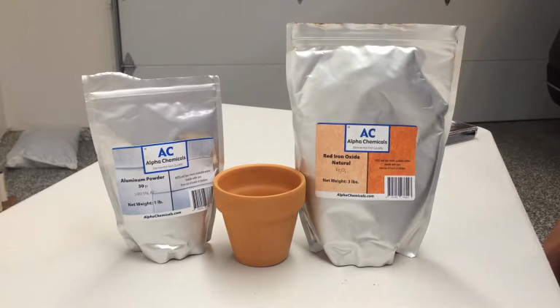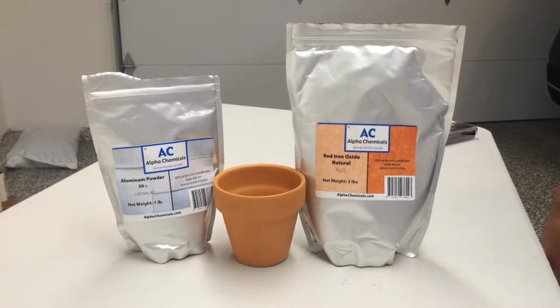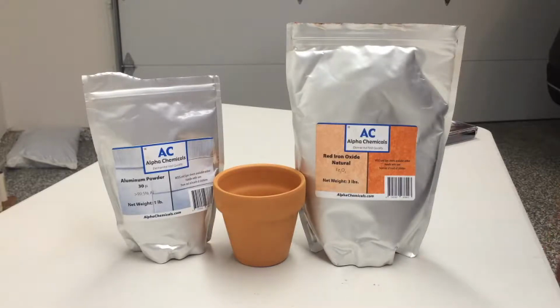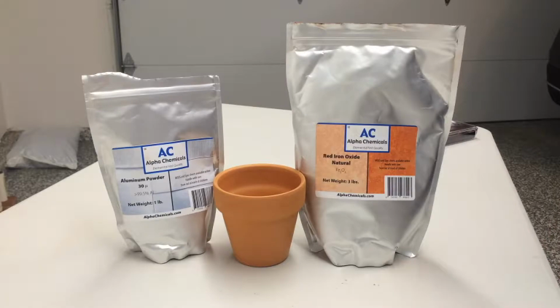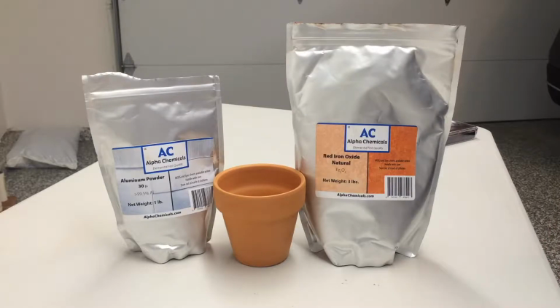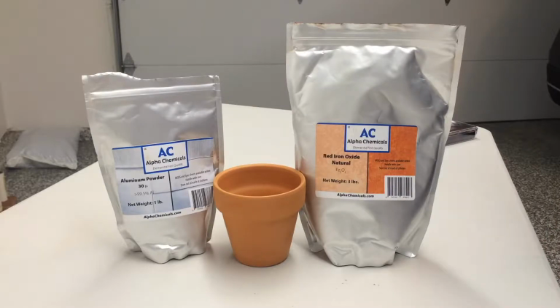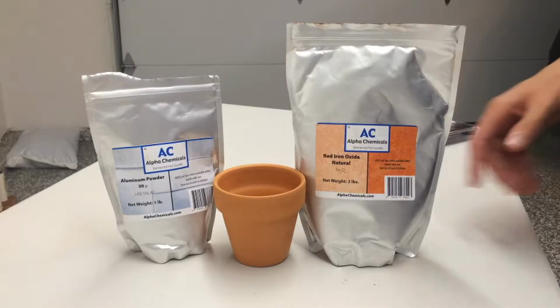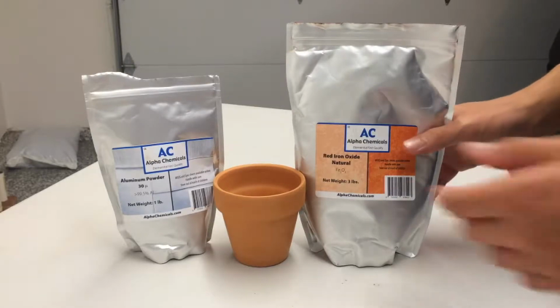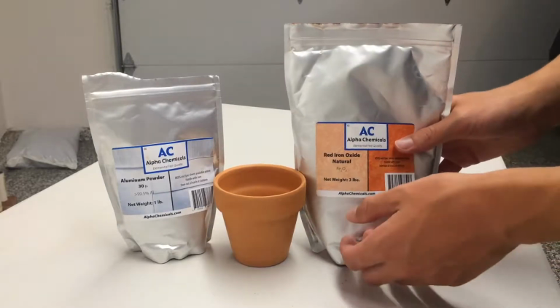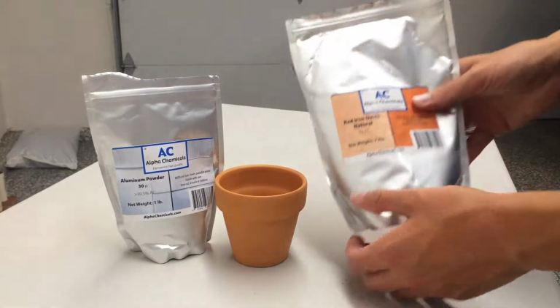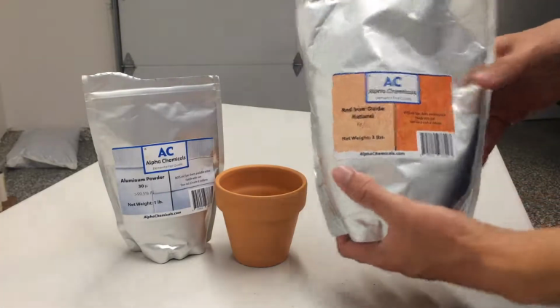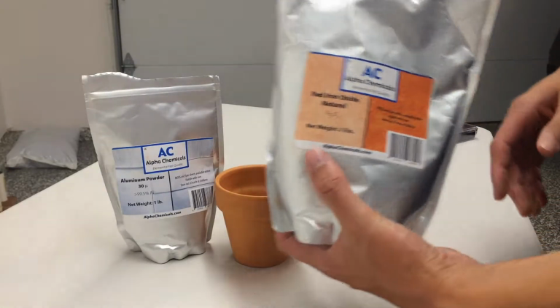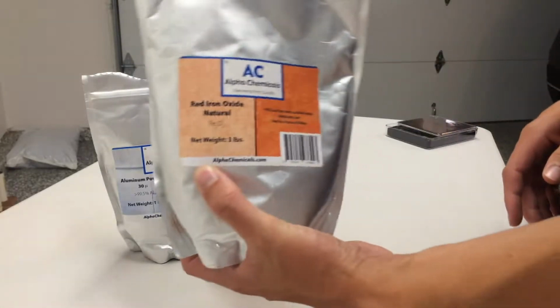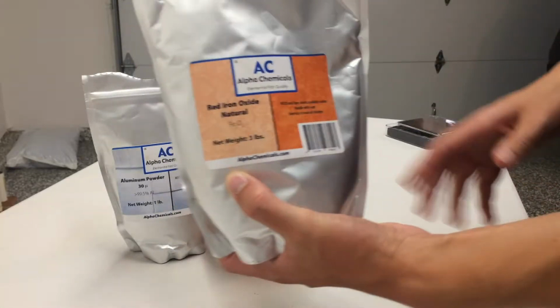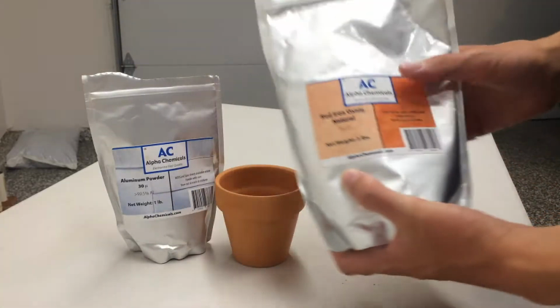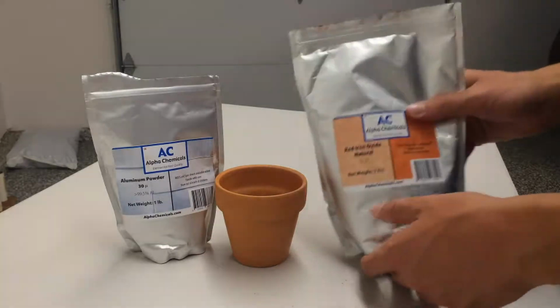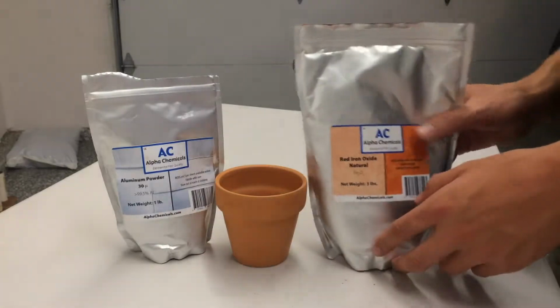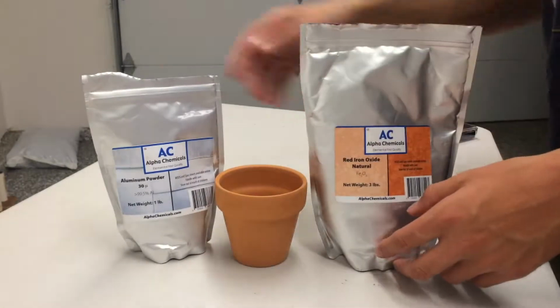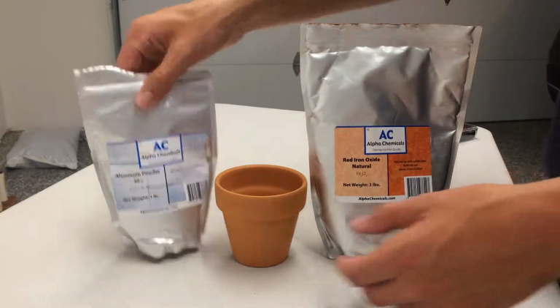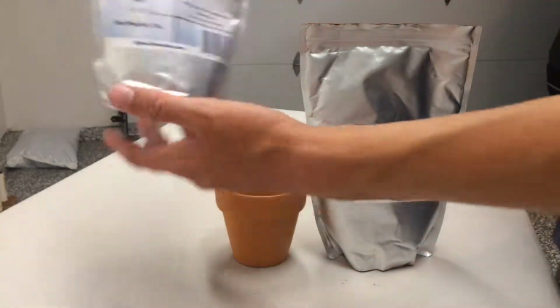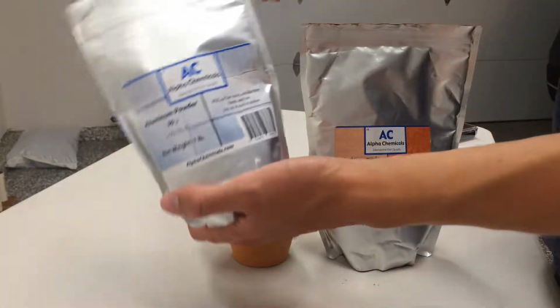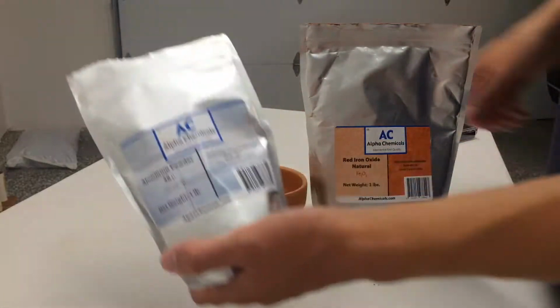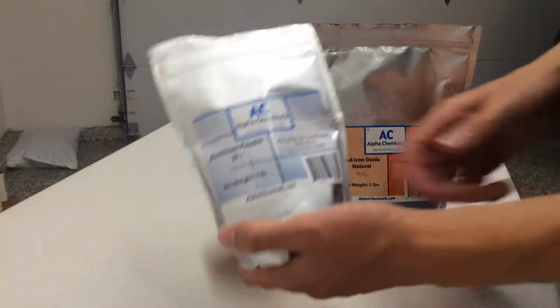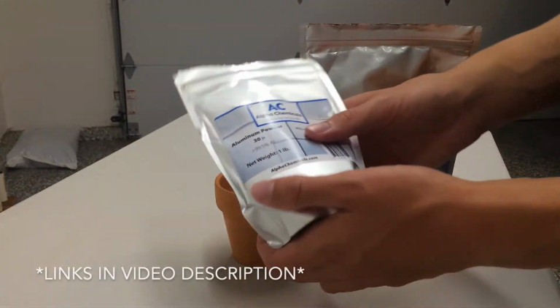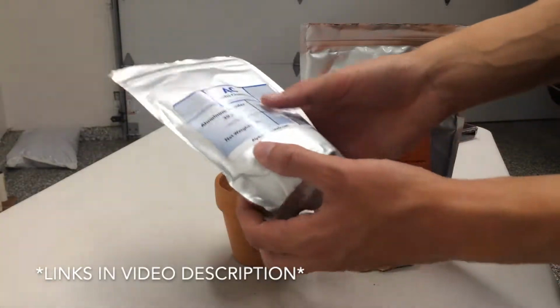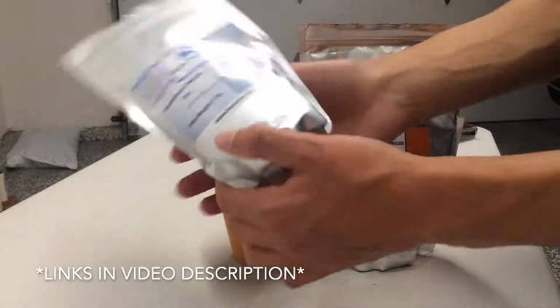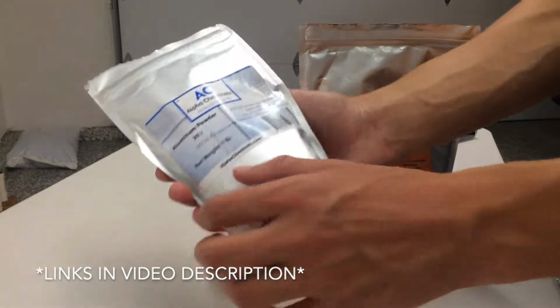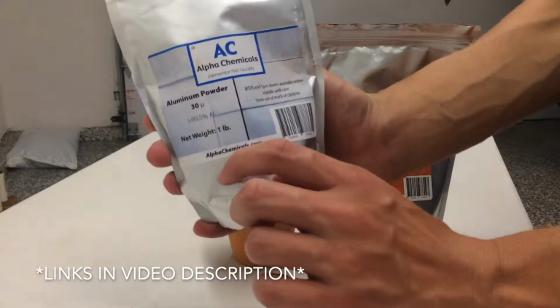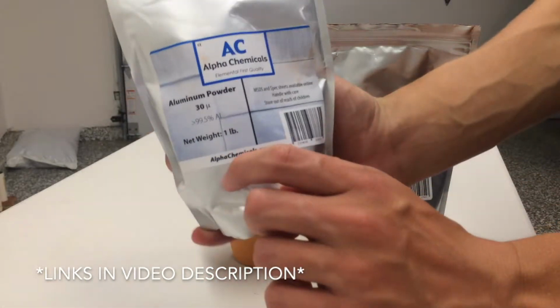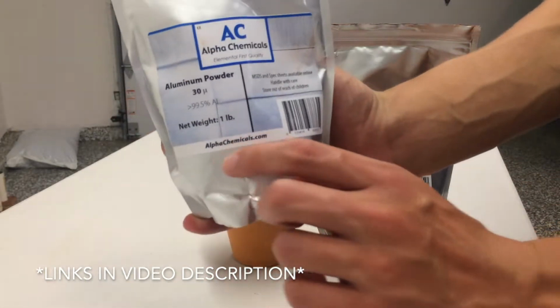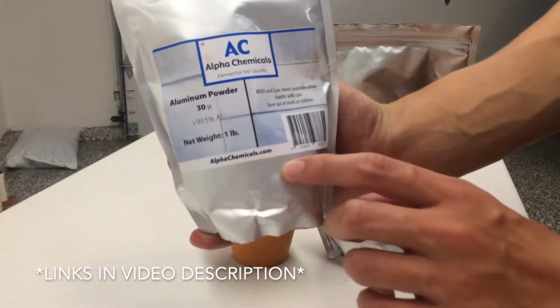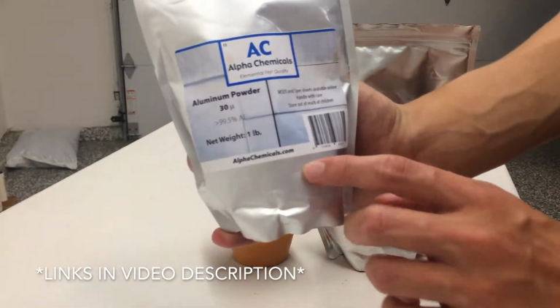In this video, I'll be showing you how to make thermite. You're going to need red iron oxide and aluminum powder. You can get these off Amazon or alphachemicals.com.